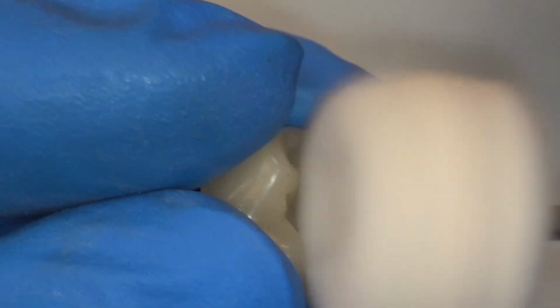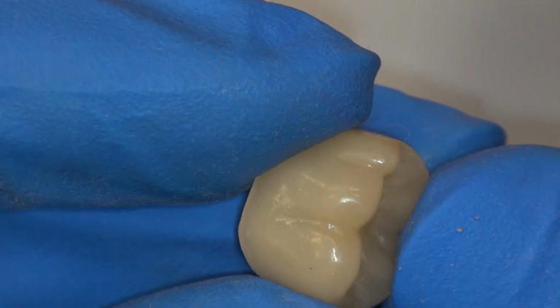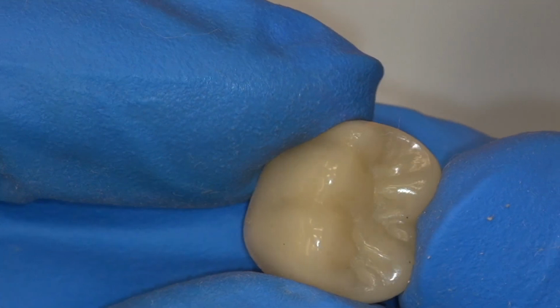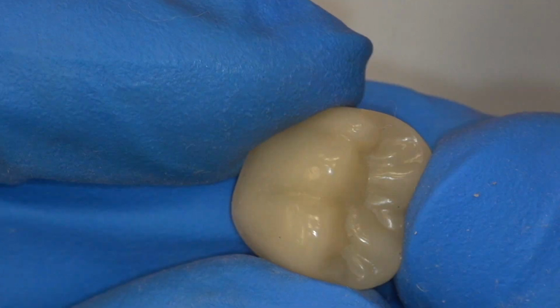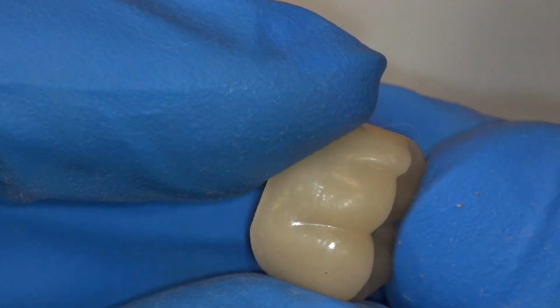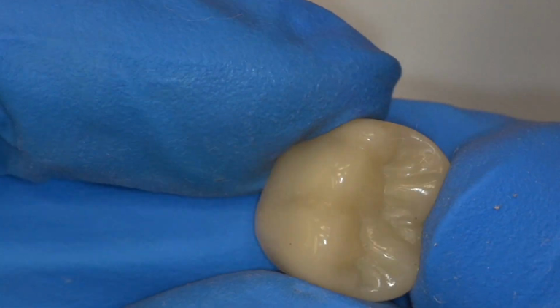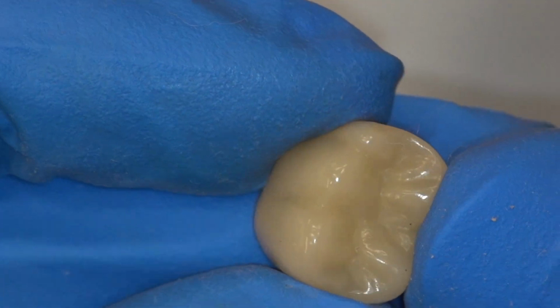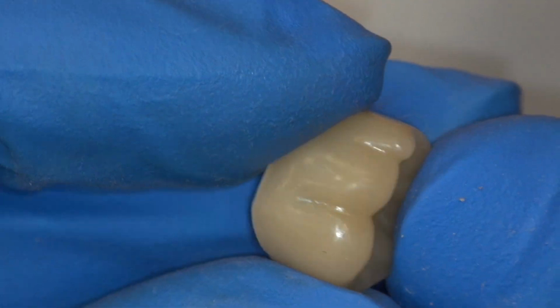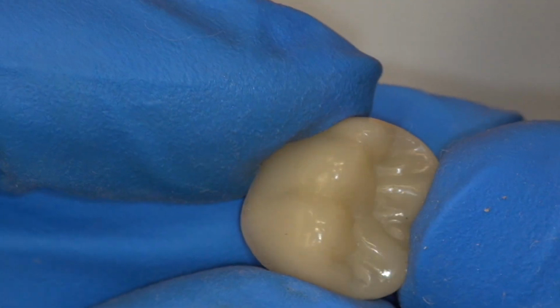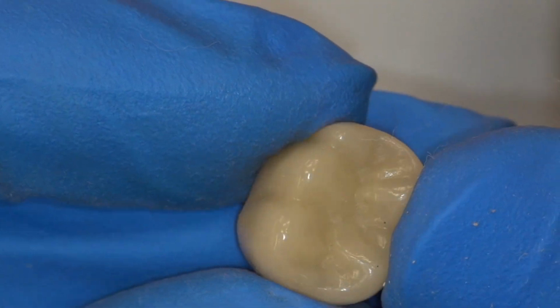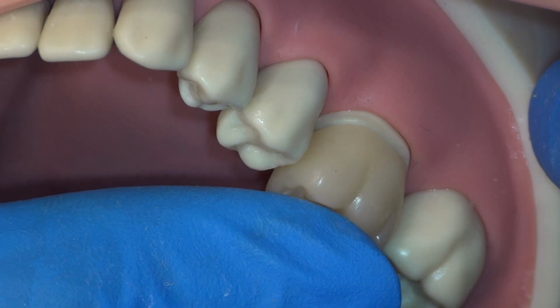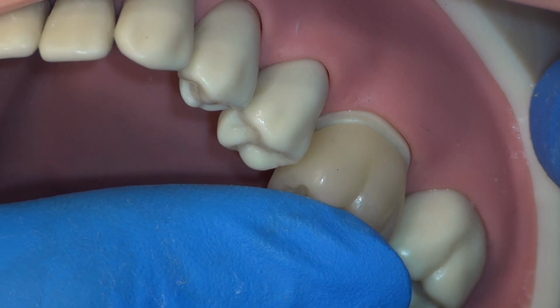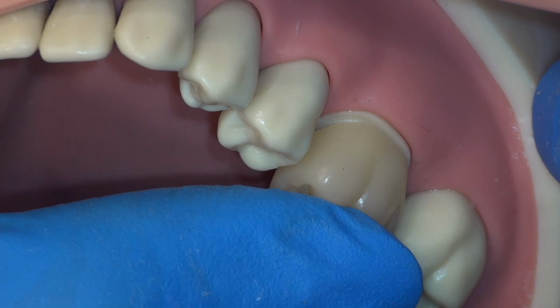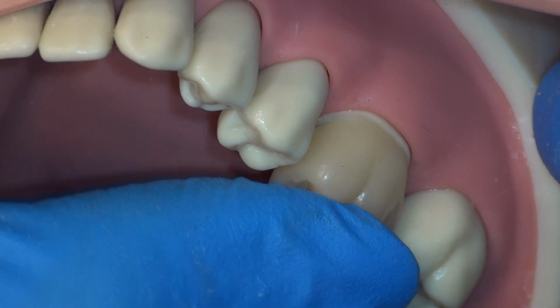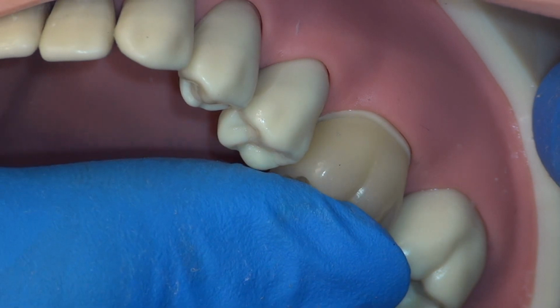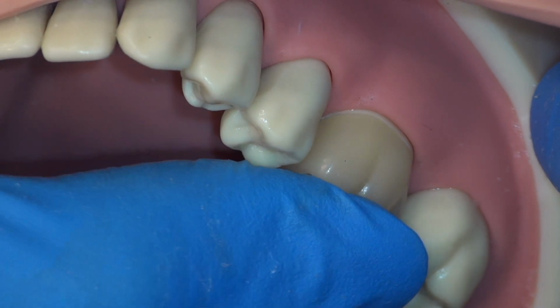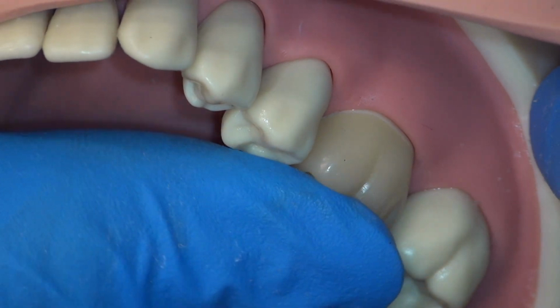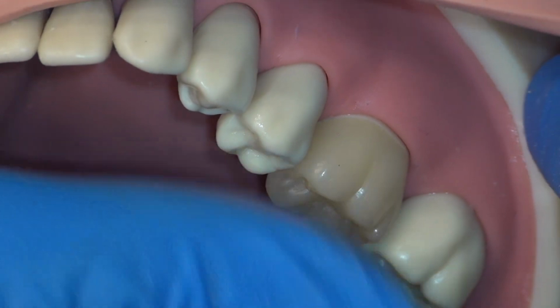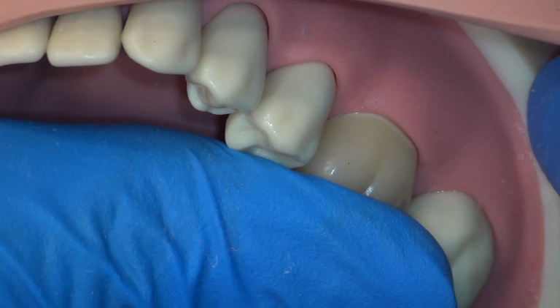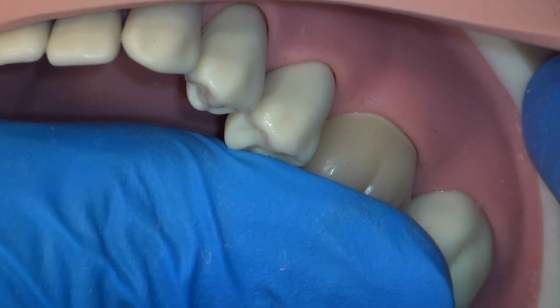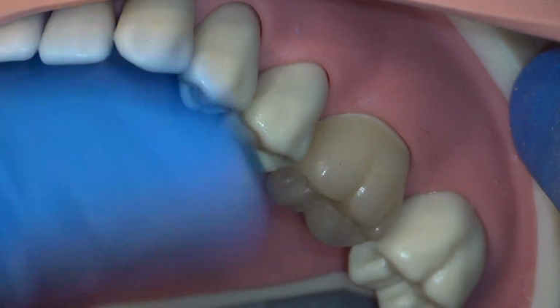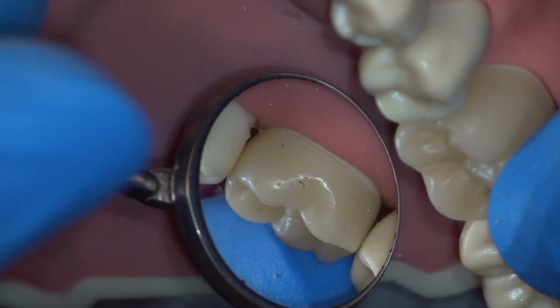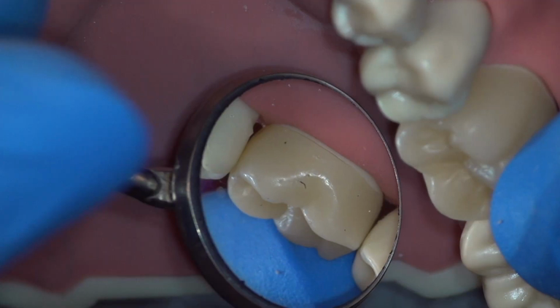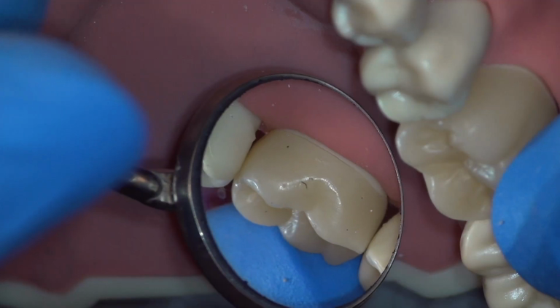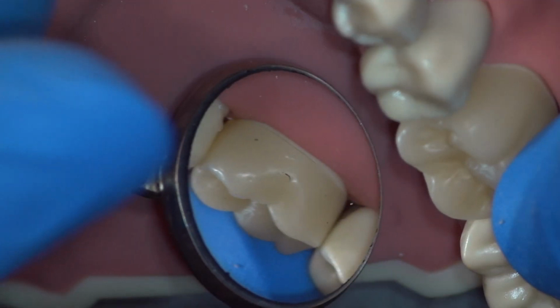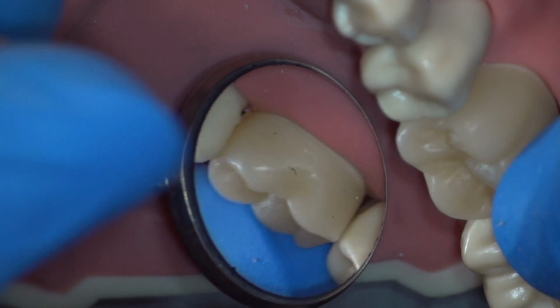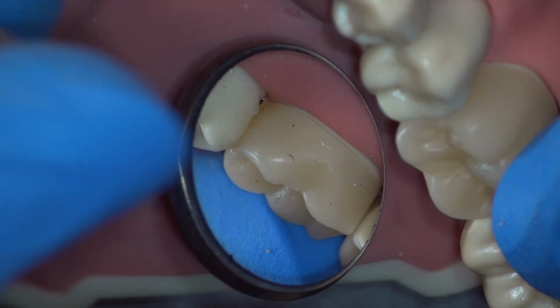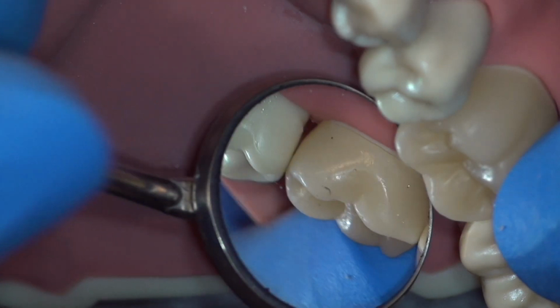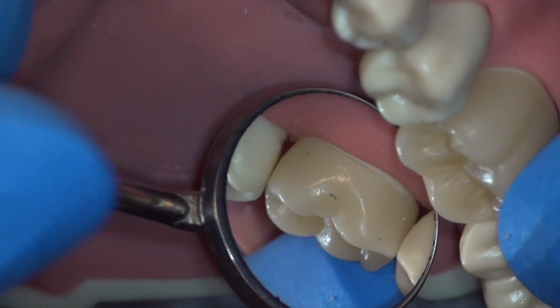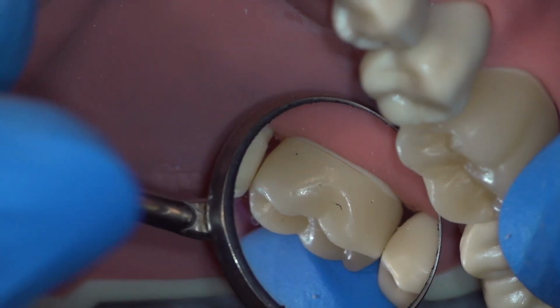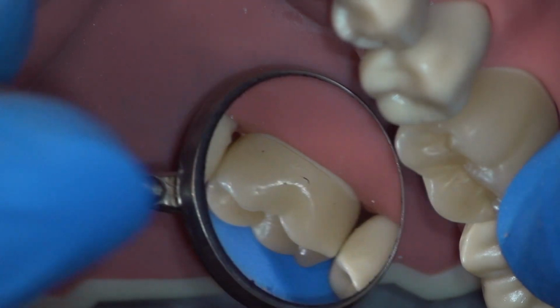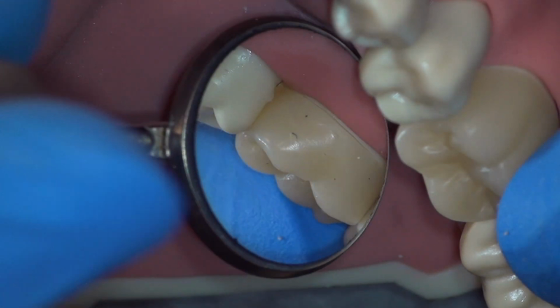We inspect our temporary for any rough areas that need final refinement and seat the temporary. Inspect the temporary circumferentially to ensure no new problems have developed.